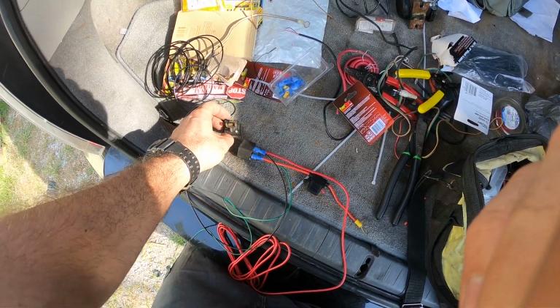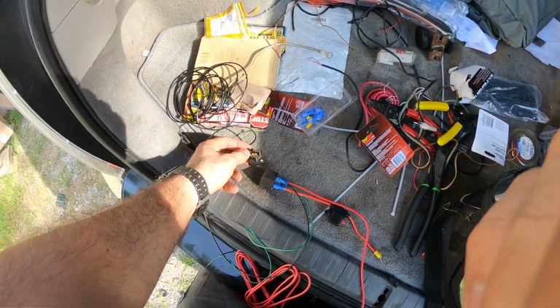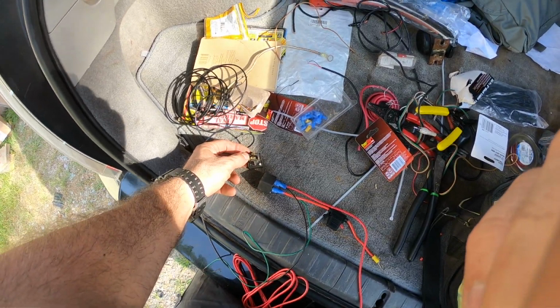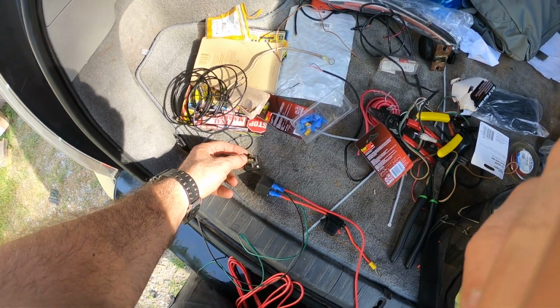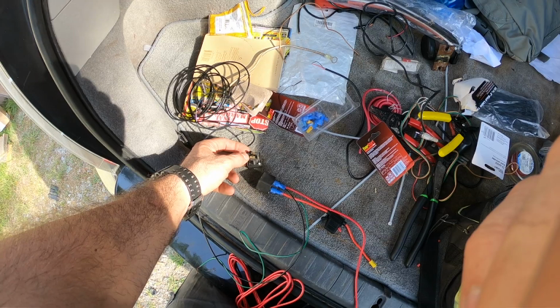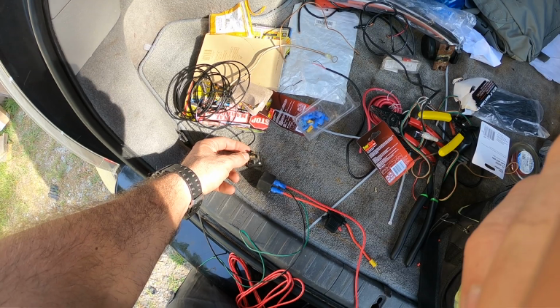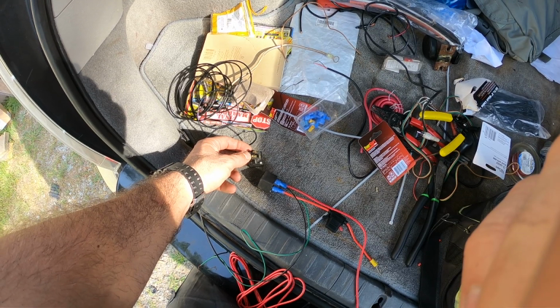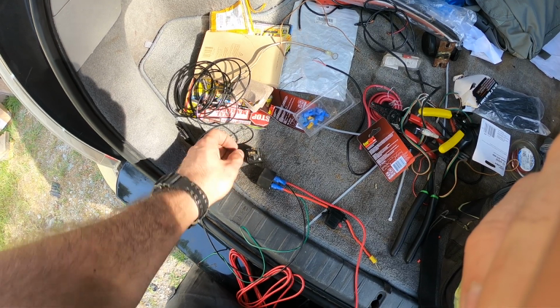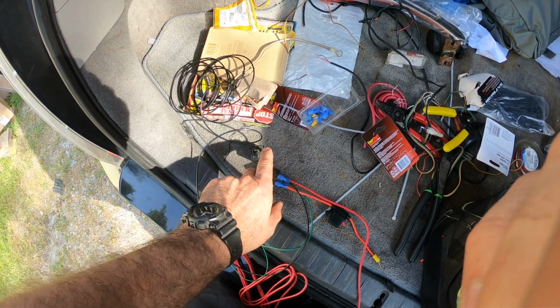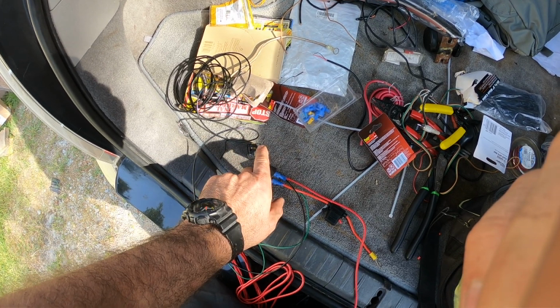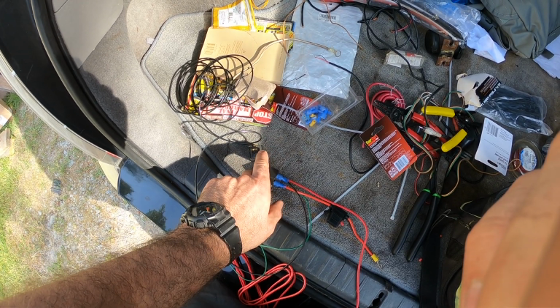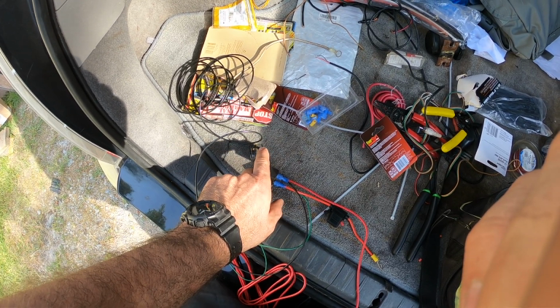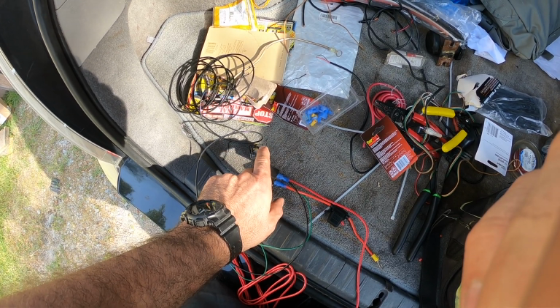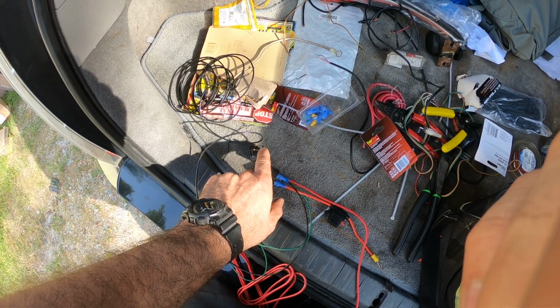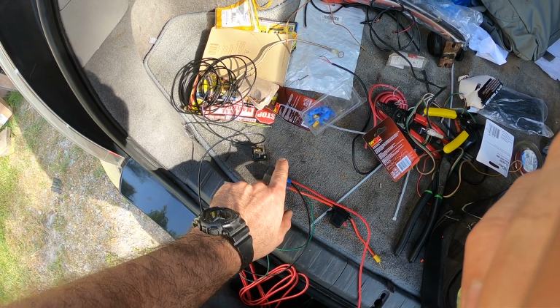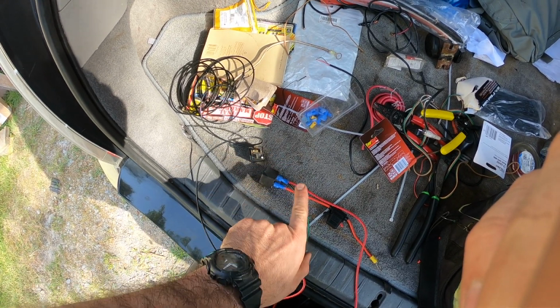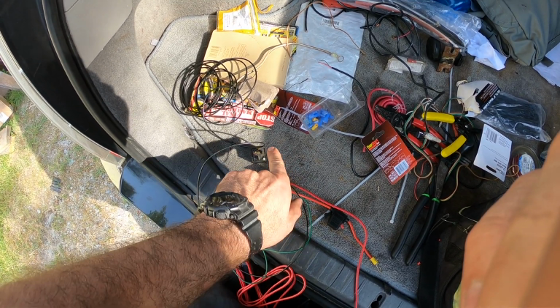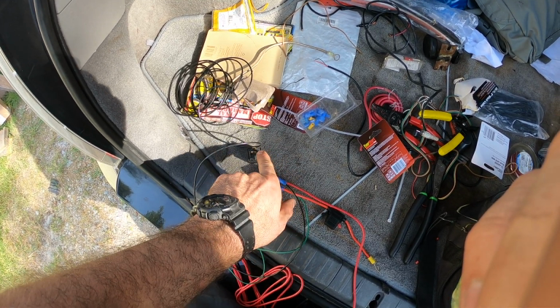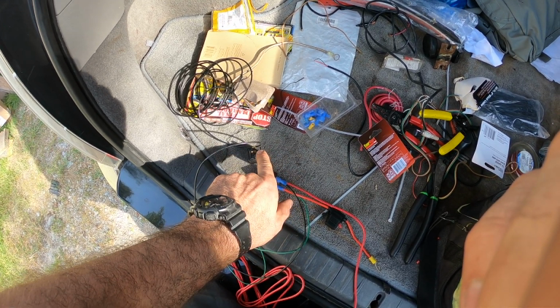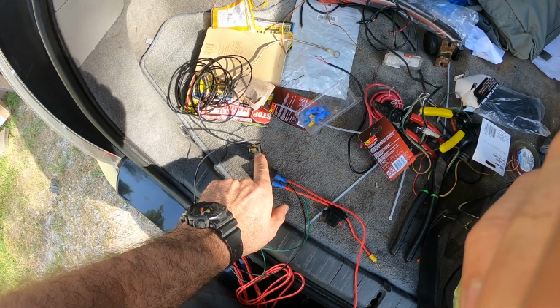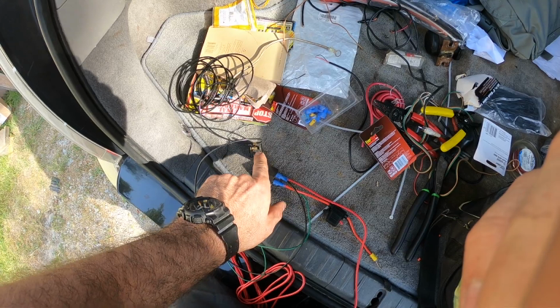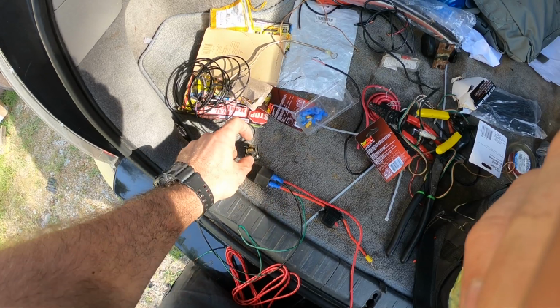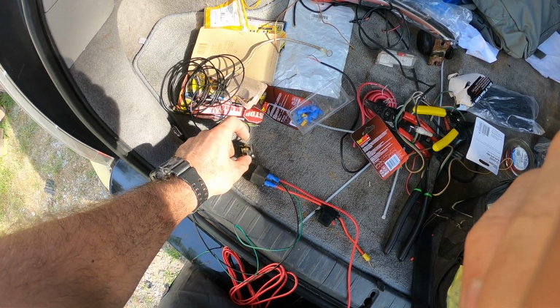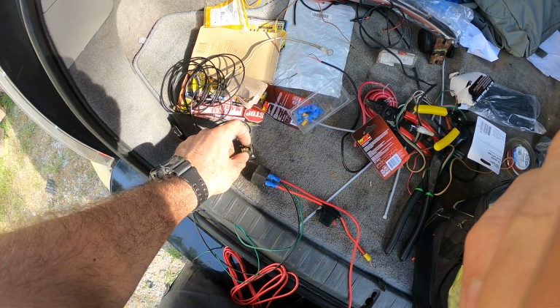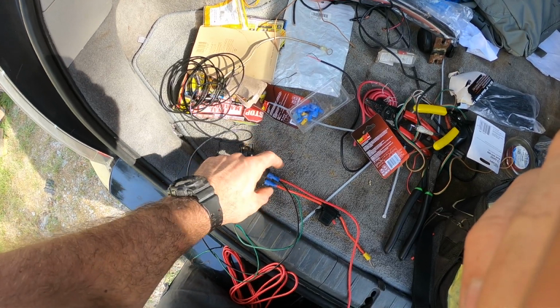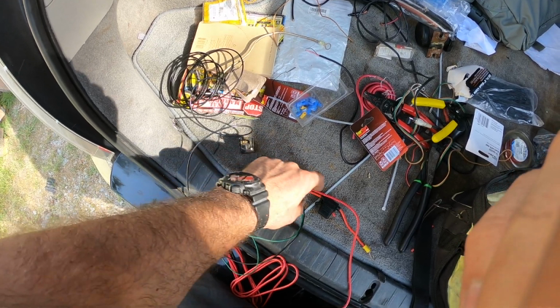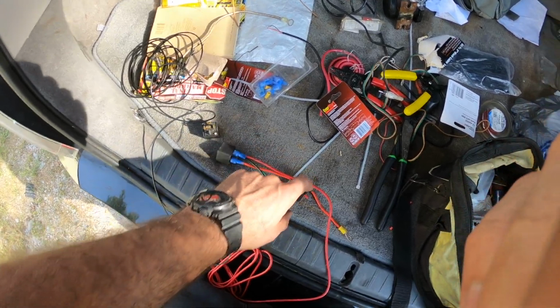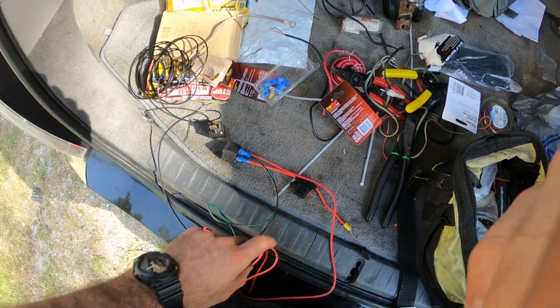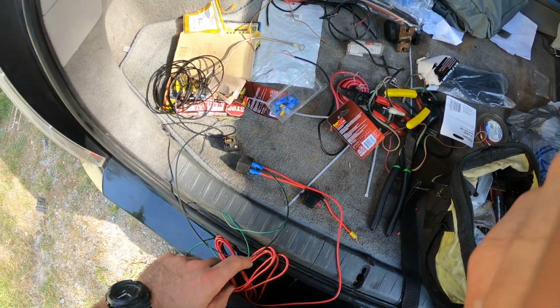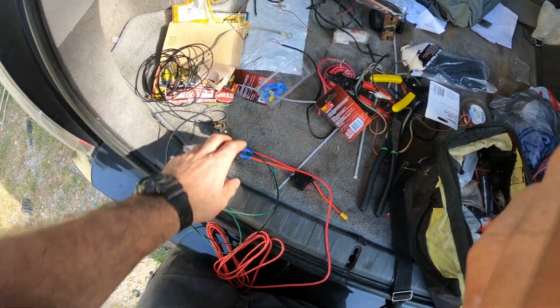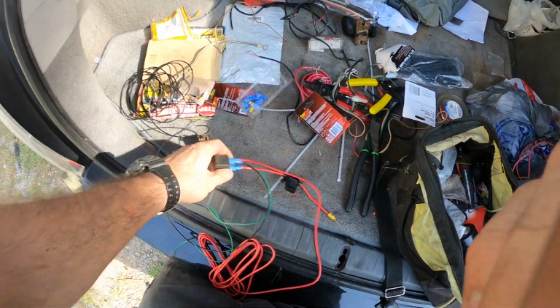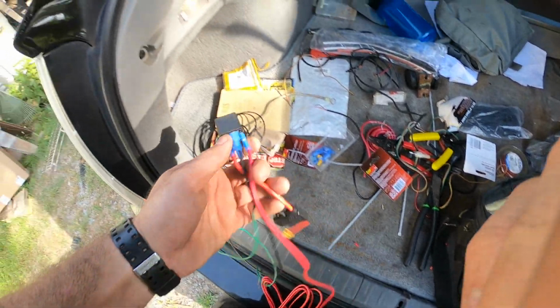This side — the trigger — is gonna go to ground, and this side right here is gonna come through the ignition. So once this gets ignition signal, these two get connected and the compressor will start pumping up.